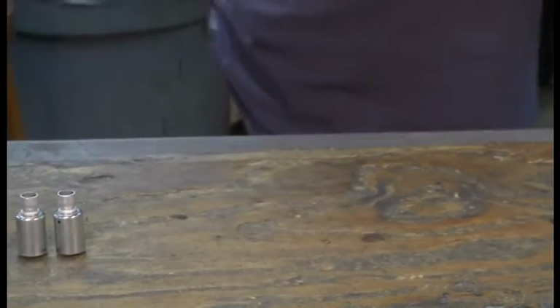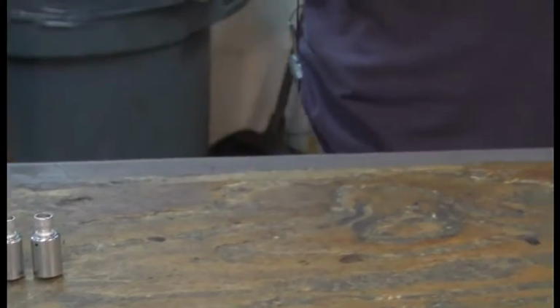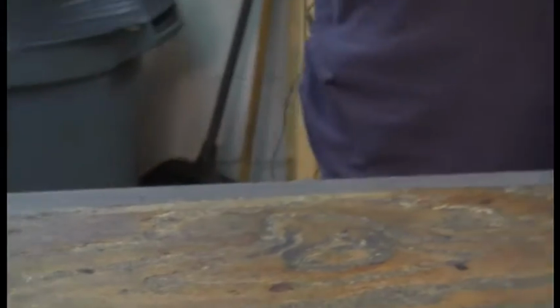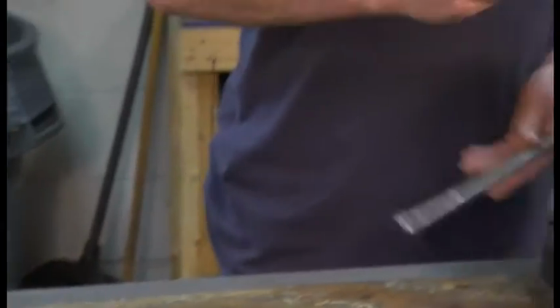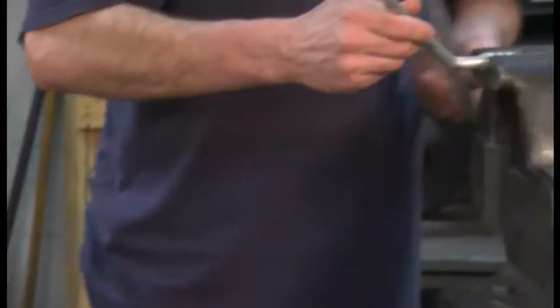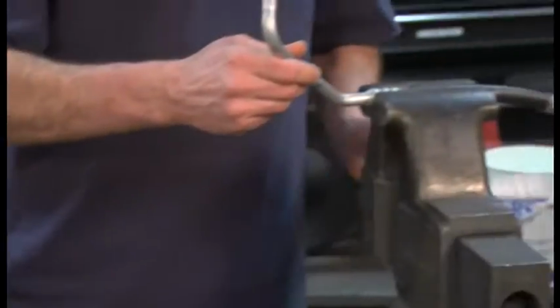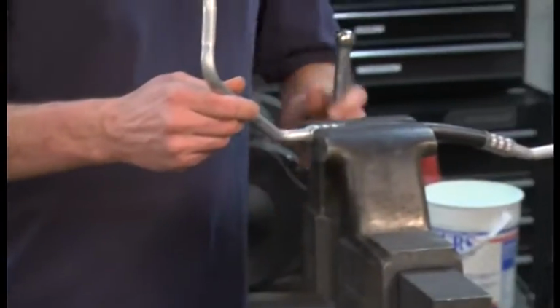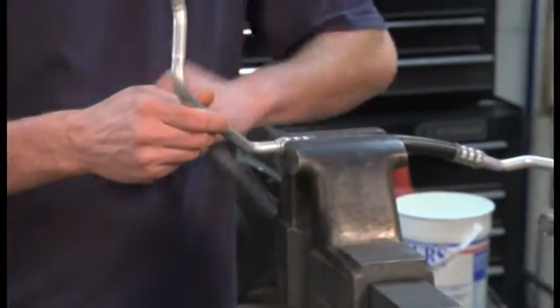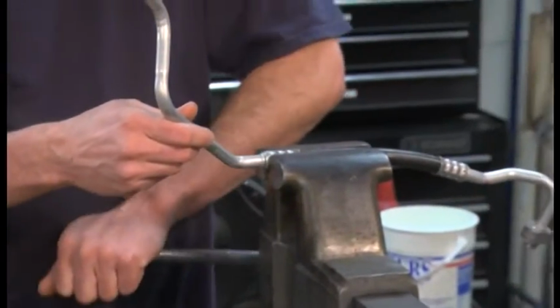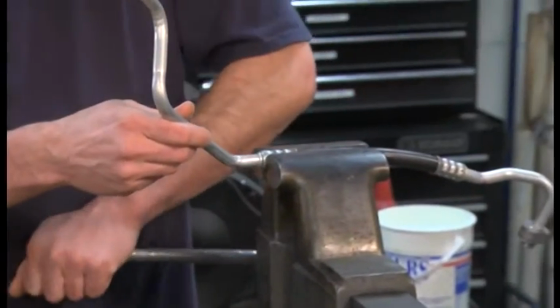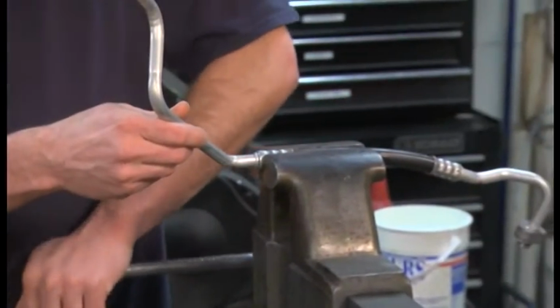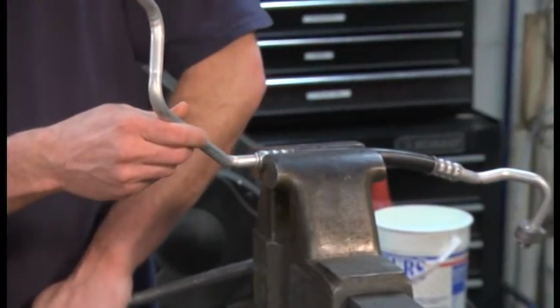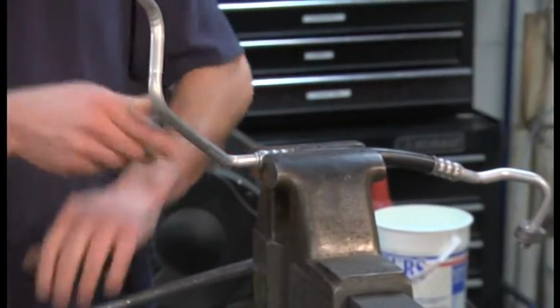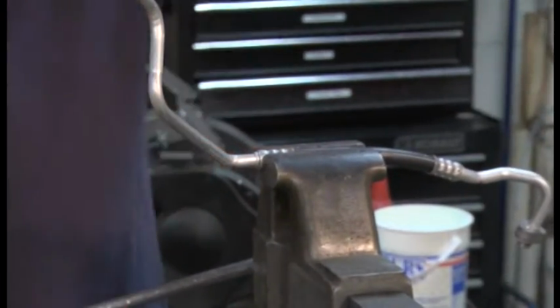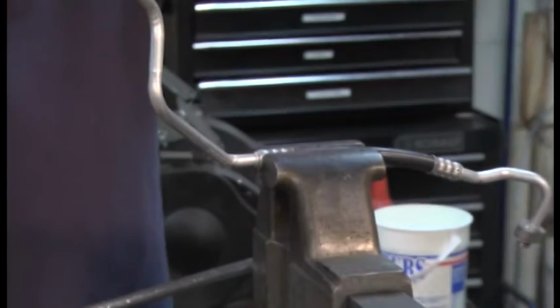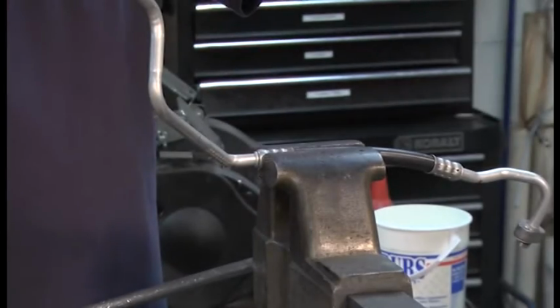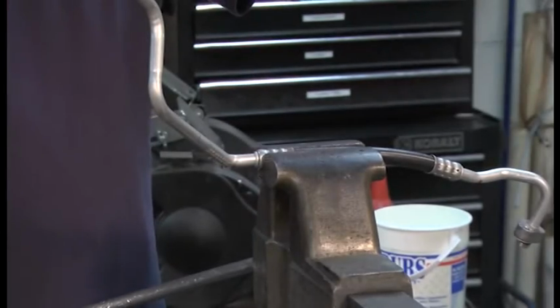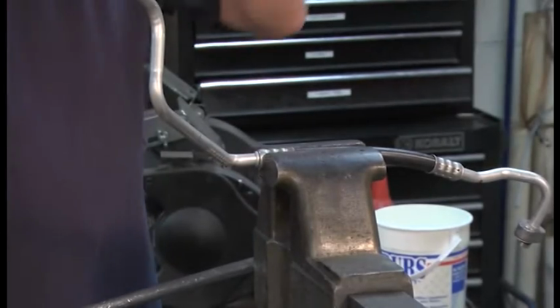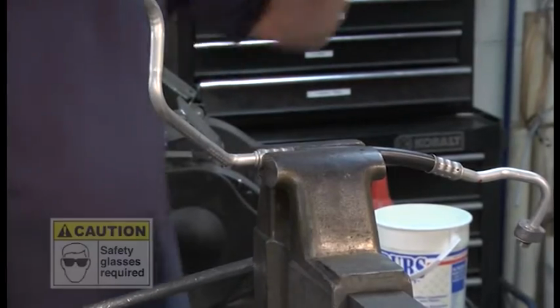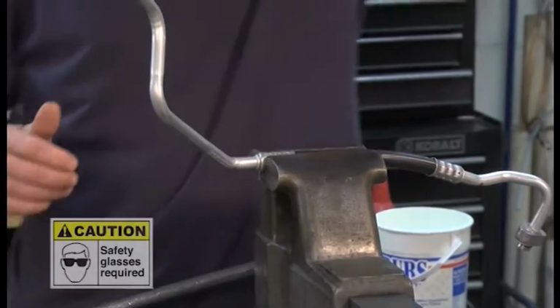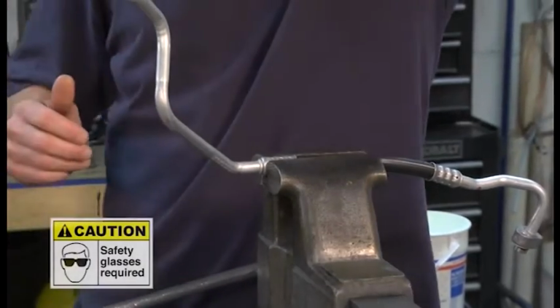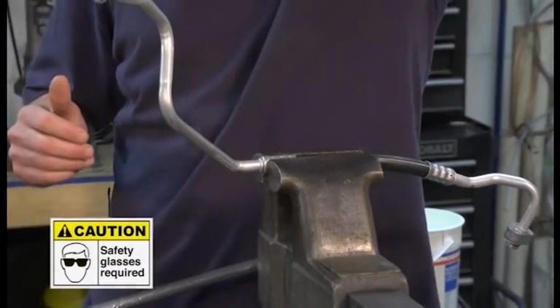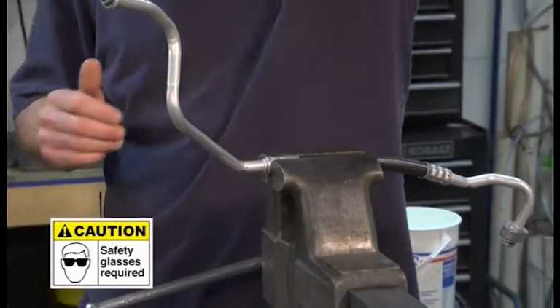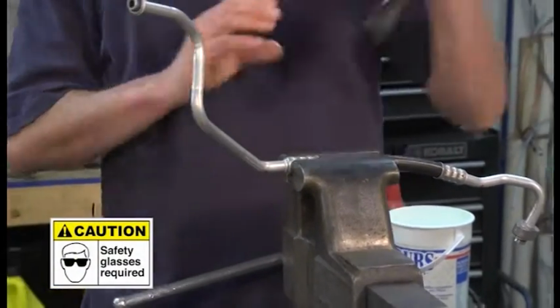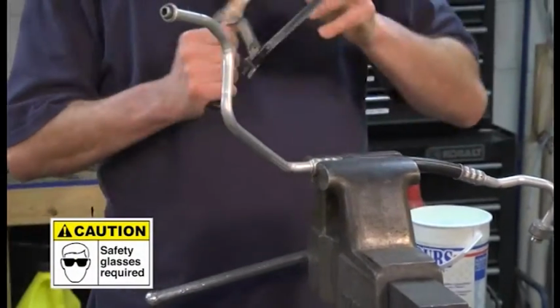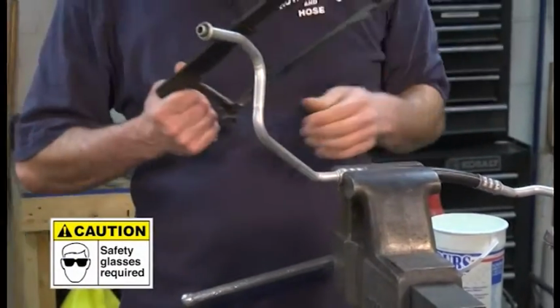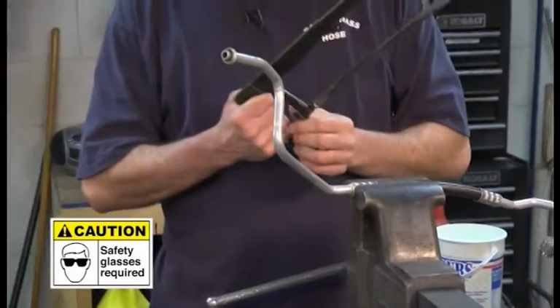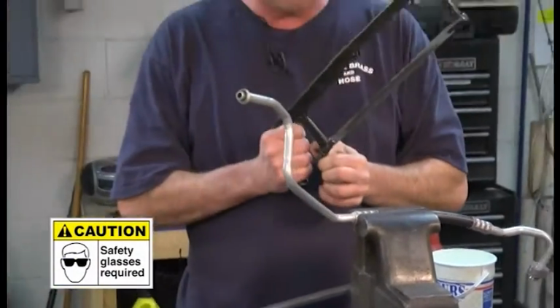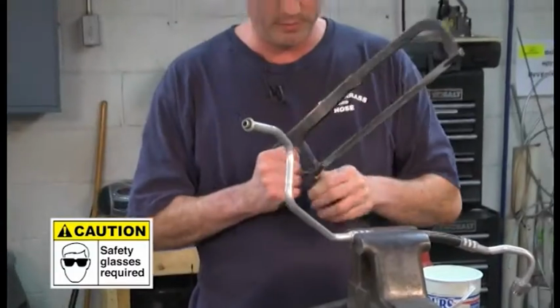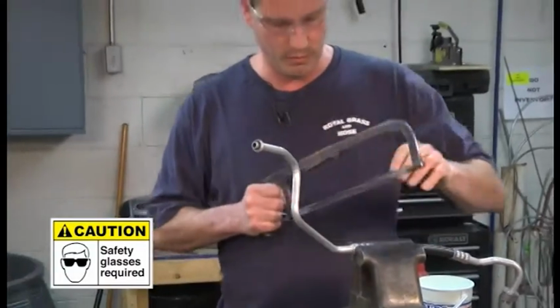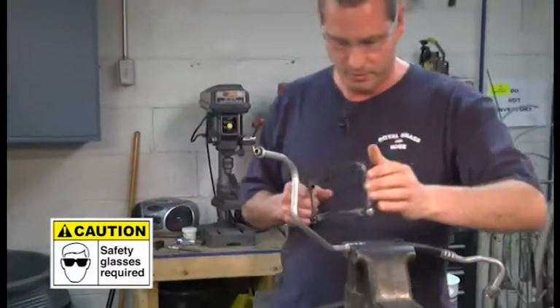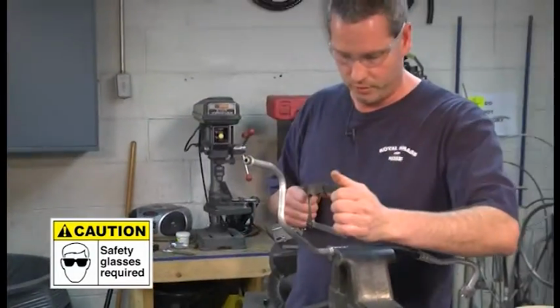First step, I'm going to cut off the old fitting — safety glasses. Hacksaw, tubing cutter, whatever works best for you.